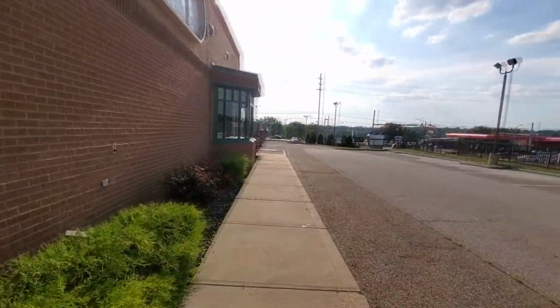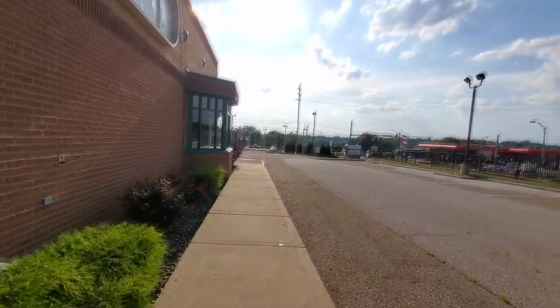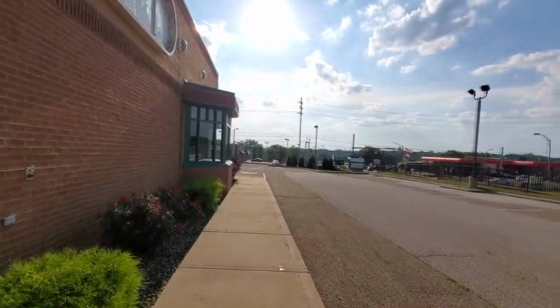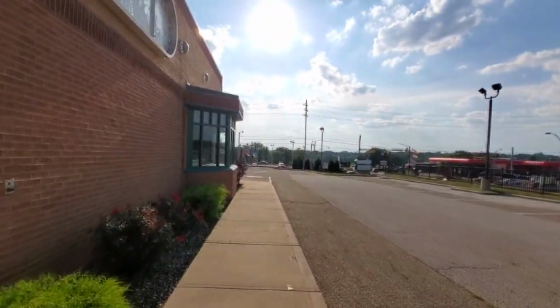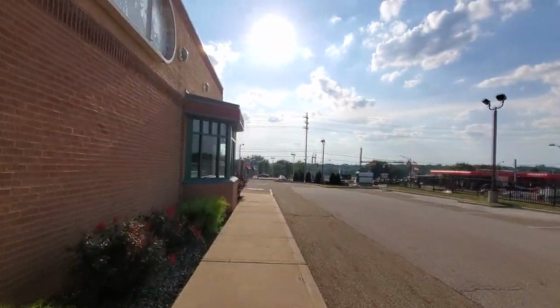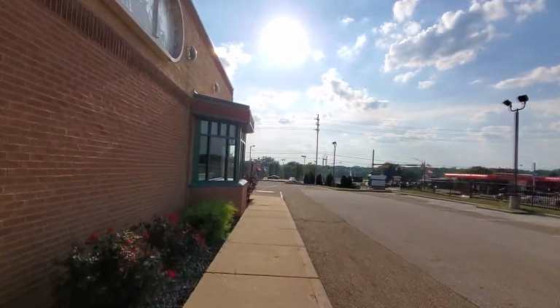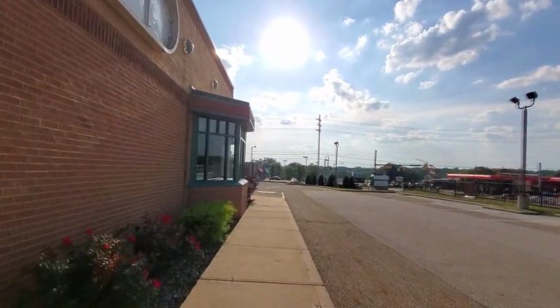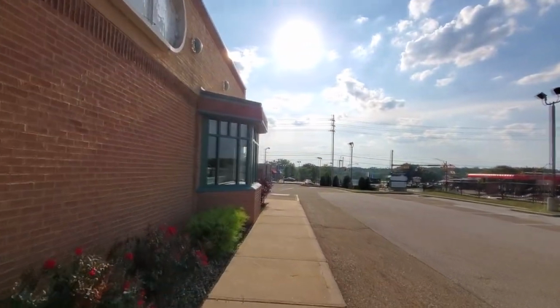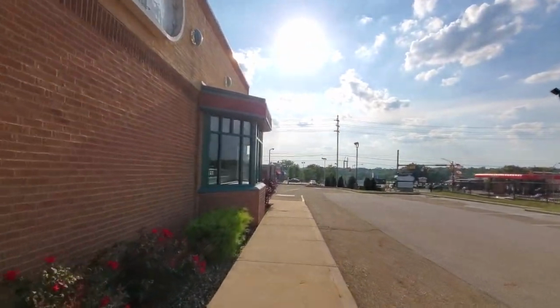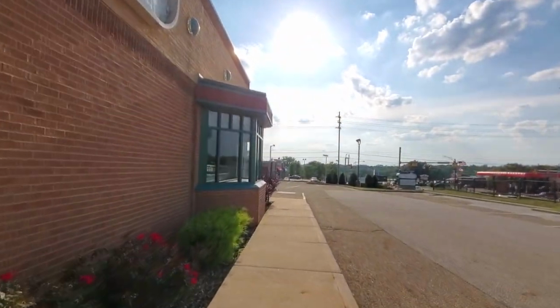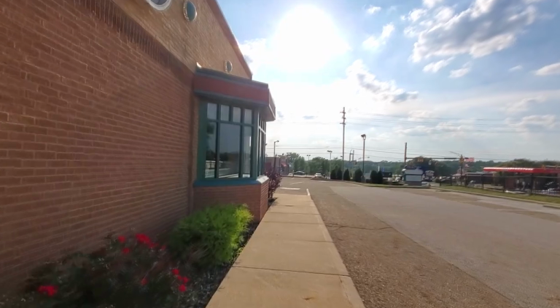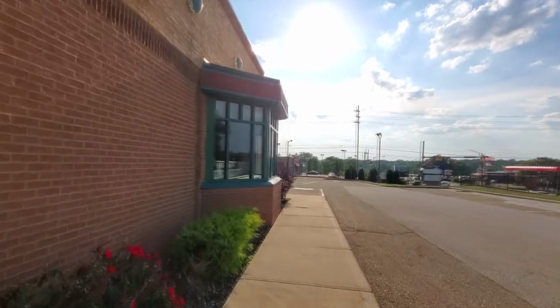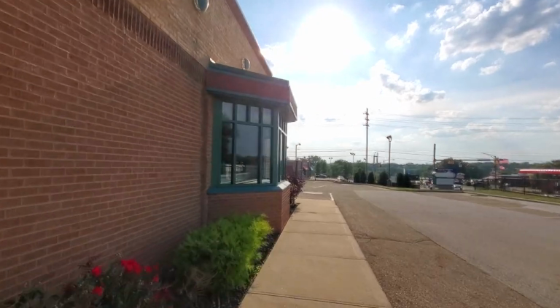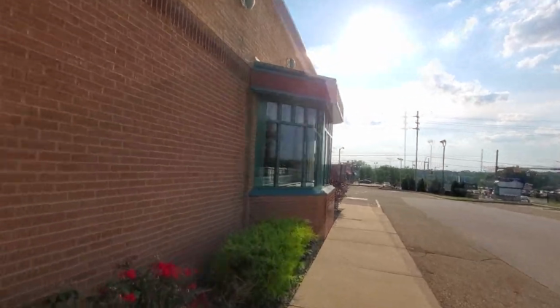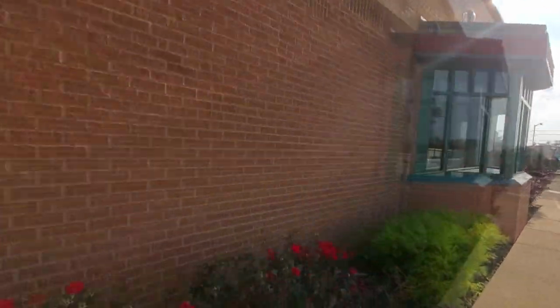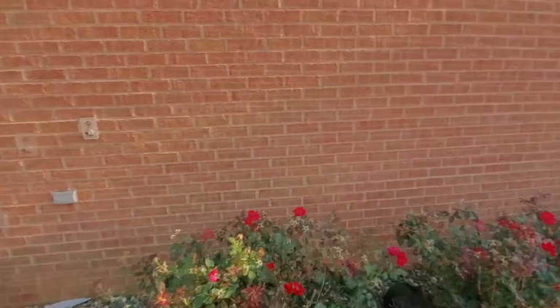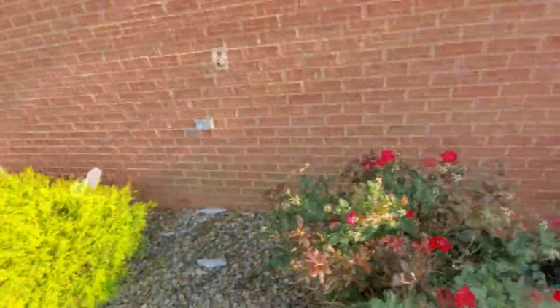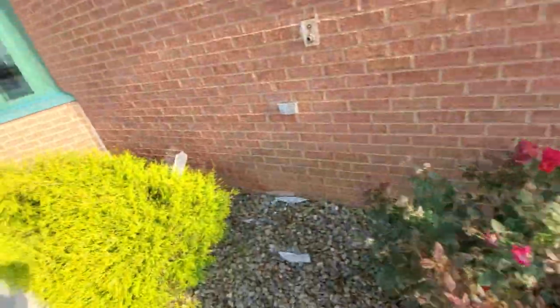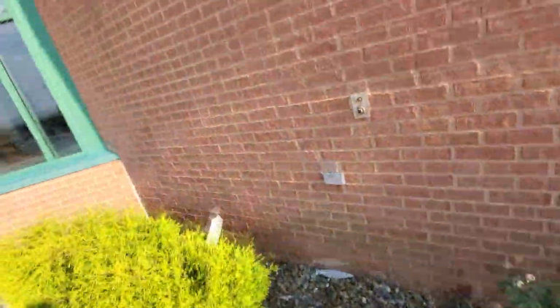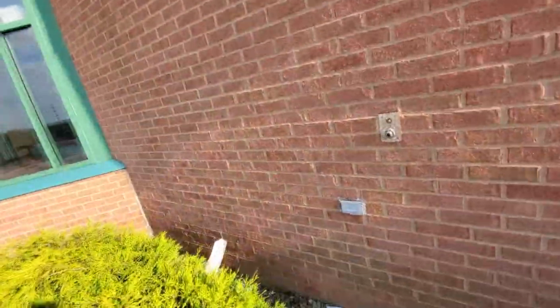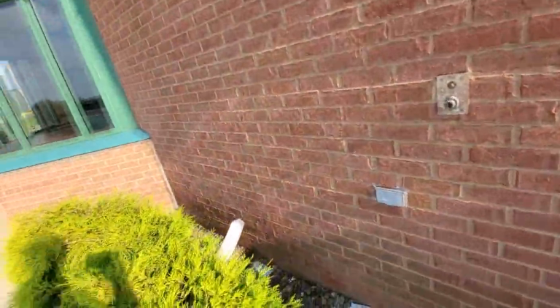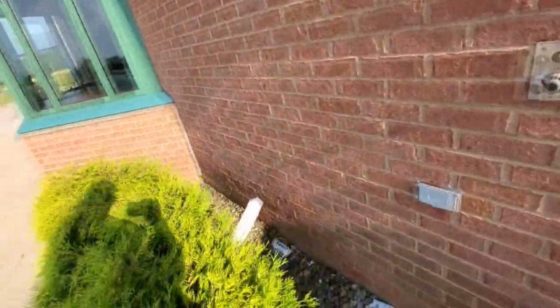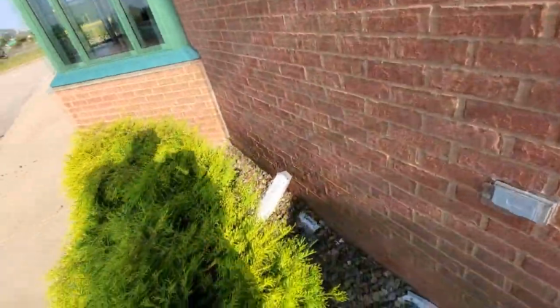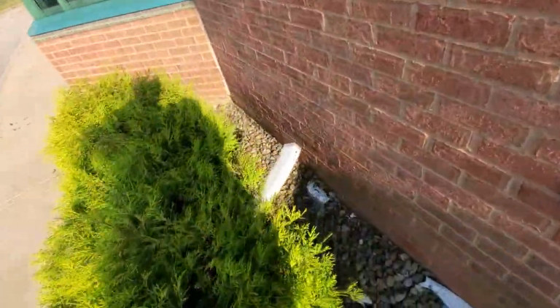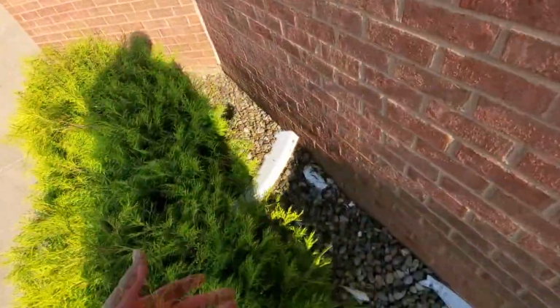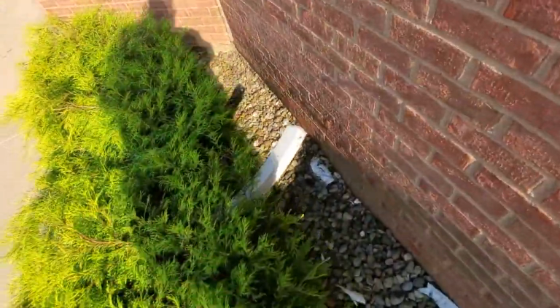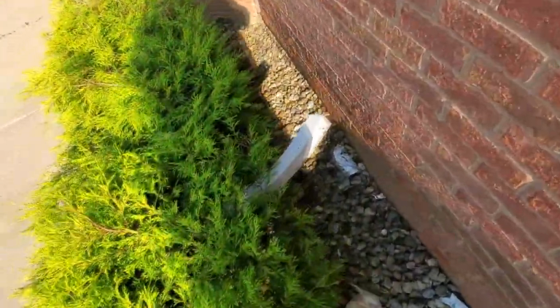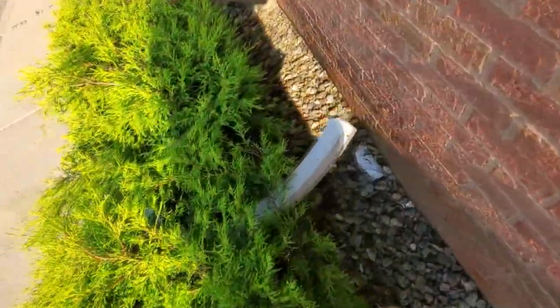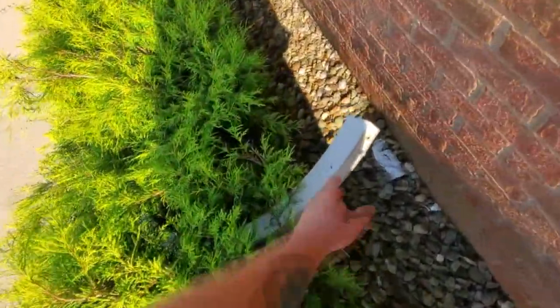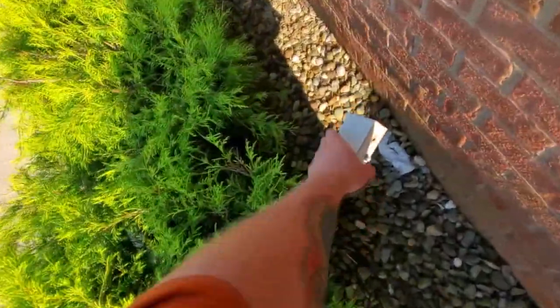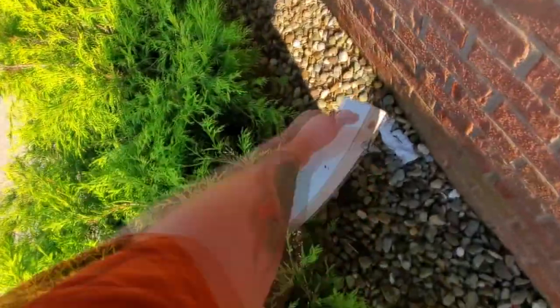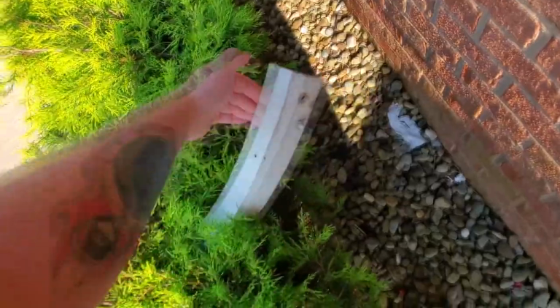Yeah, you can see a little bit of the dining room in there. Going down to this one here — yeah, look, parts of the sign just laying here.